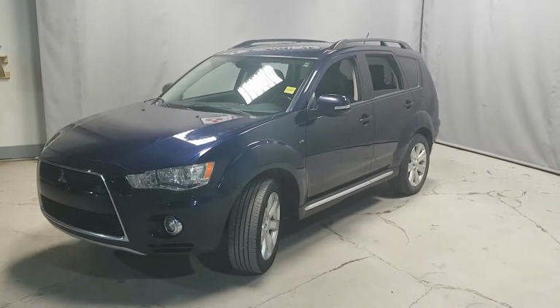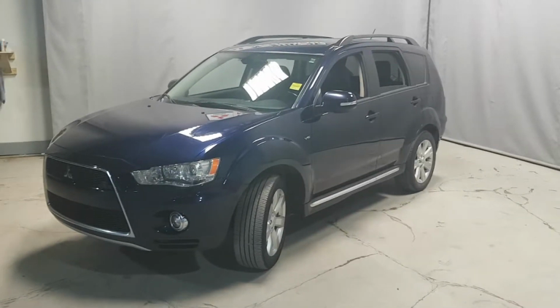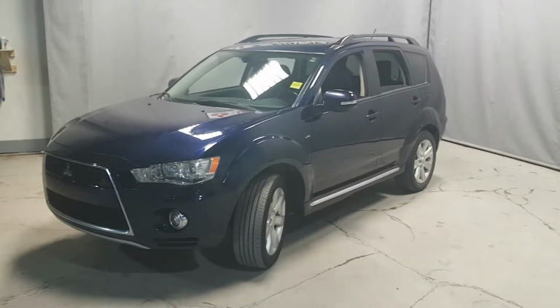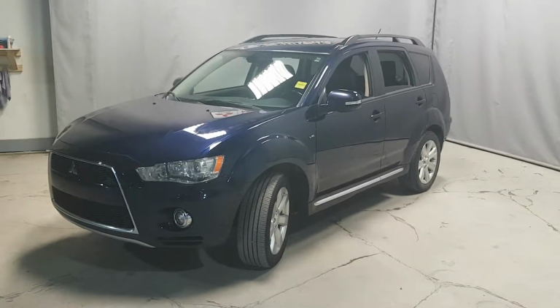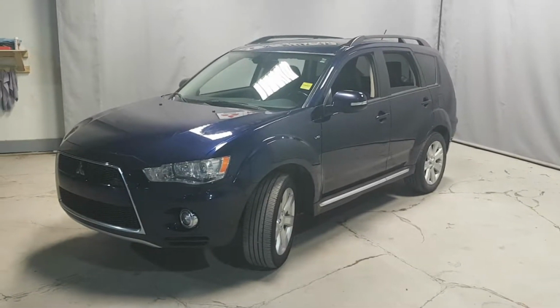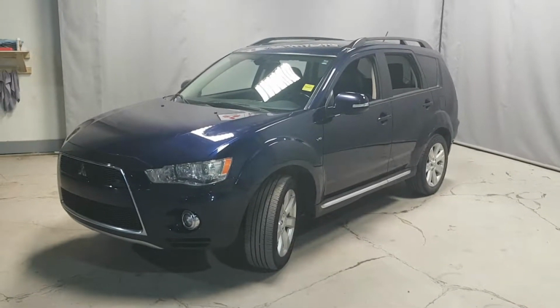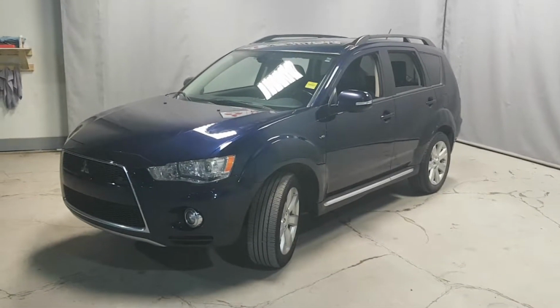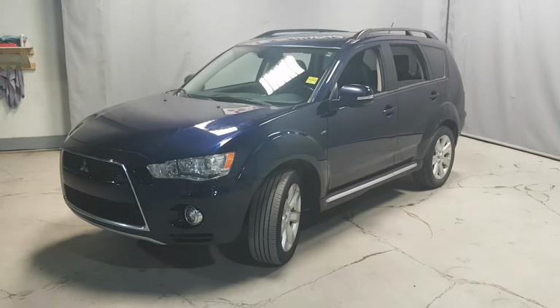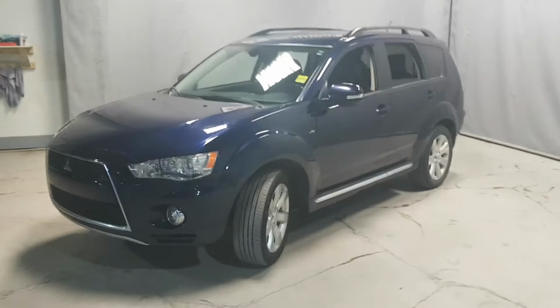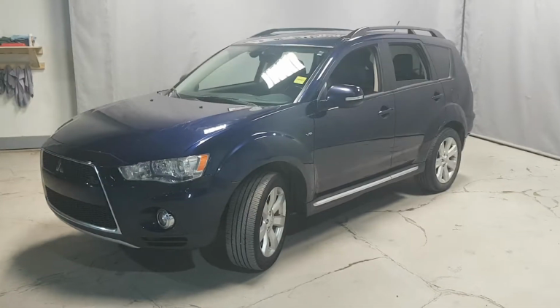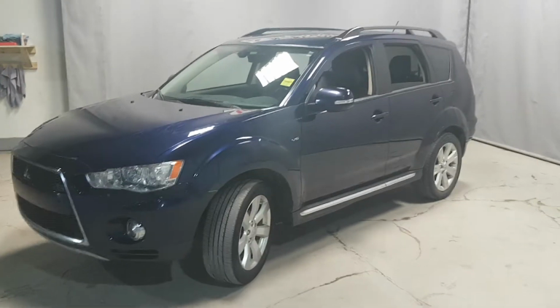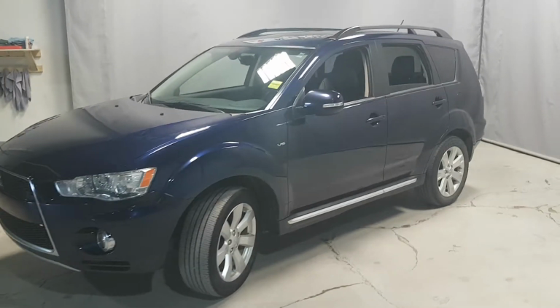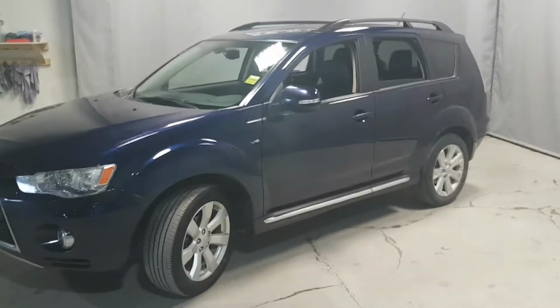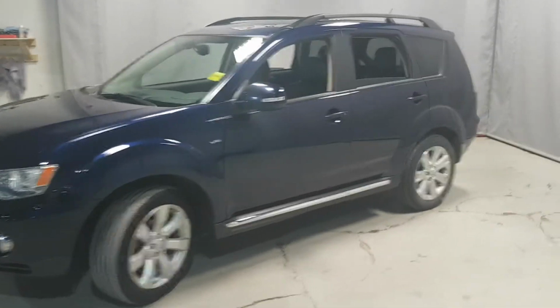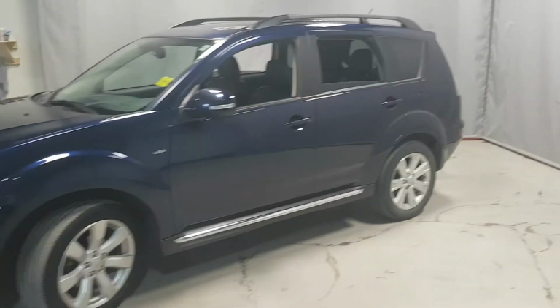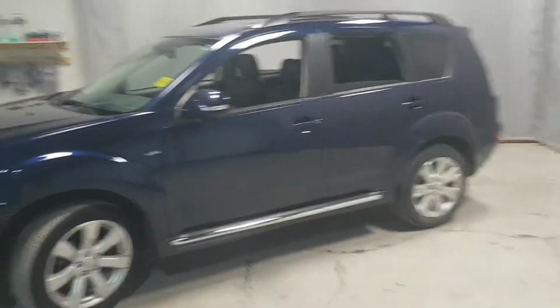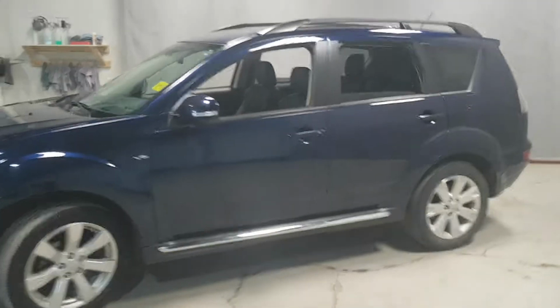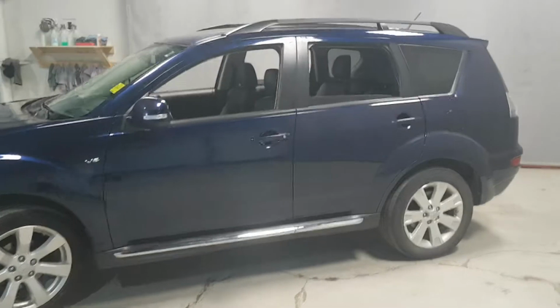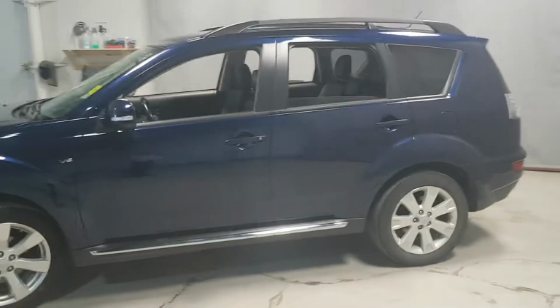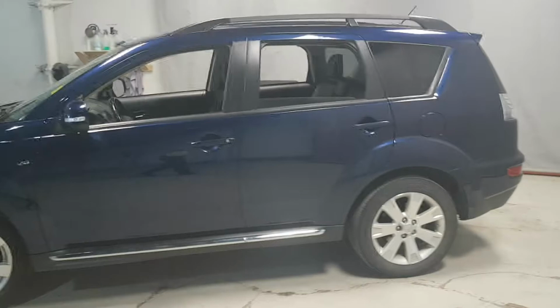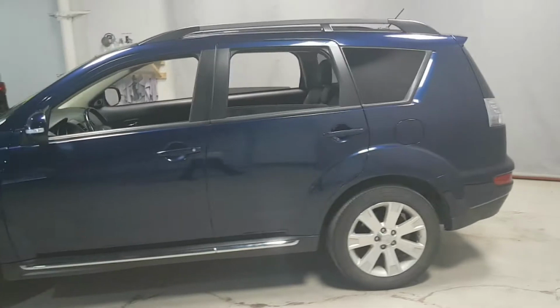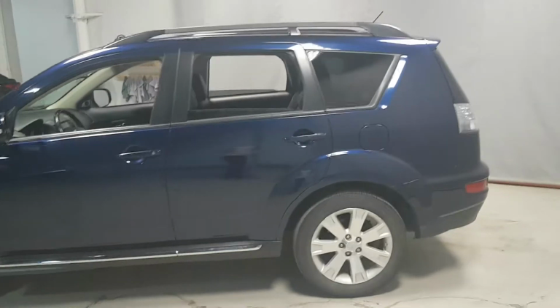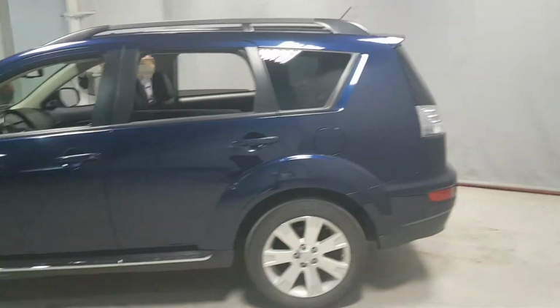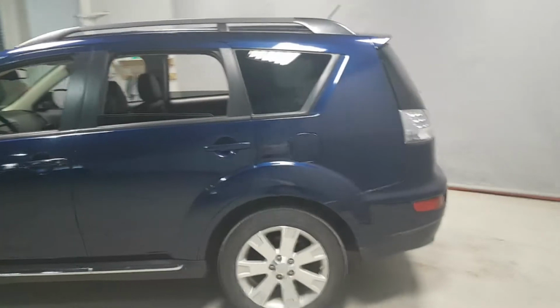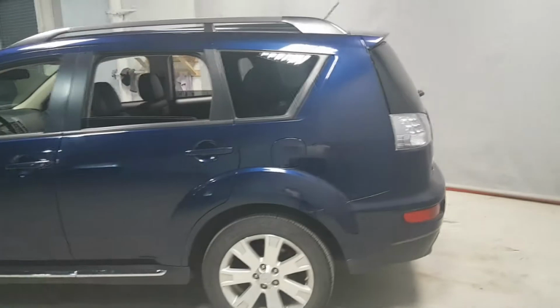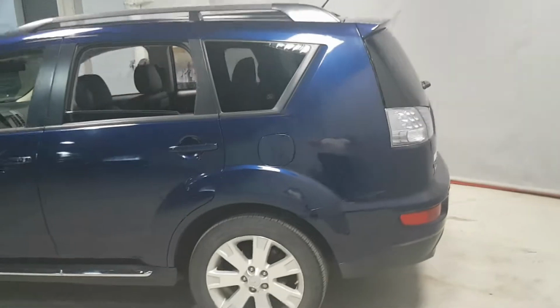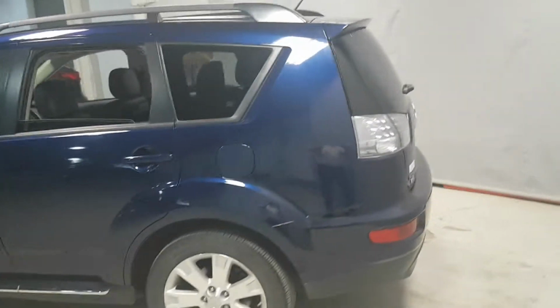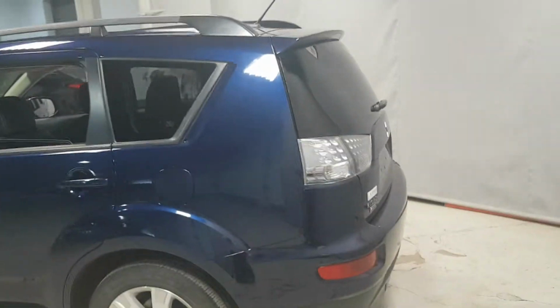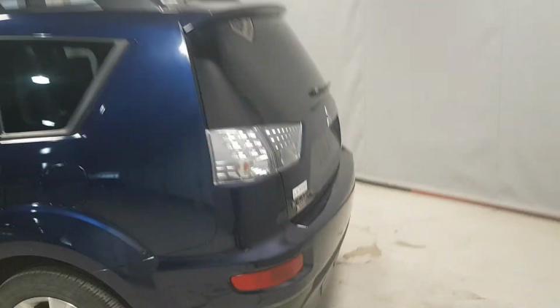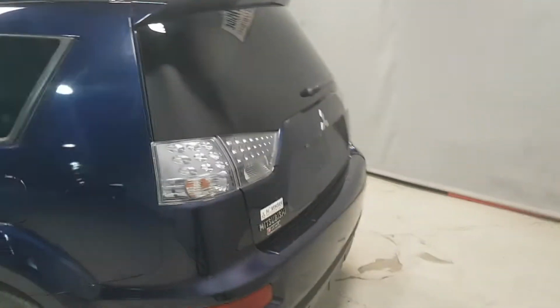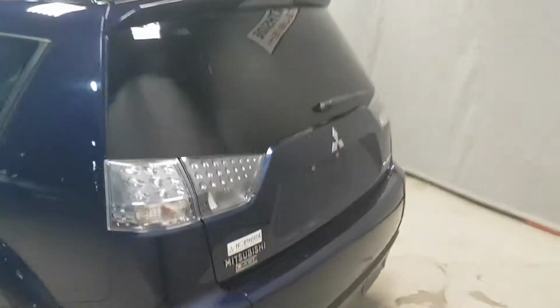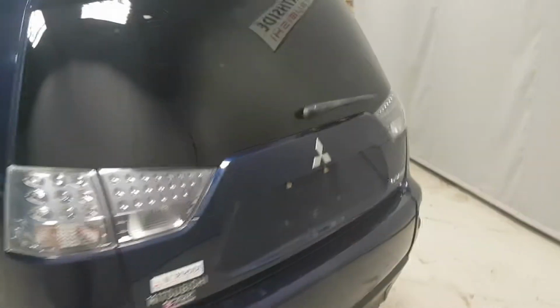Hi Needlem, here's the 2013 Mitsubishi Outlander that I was telling you about. 128,000 kilometers on it, runs really well. Somebody looked after this thing quite nicely — it is a nice unit.